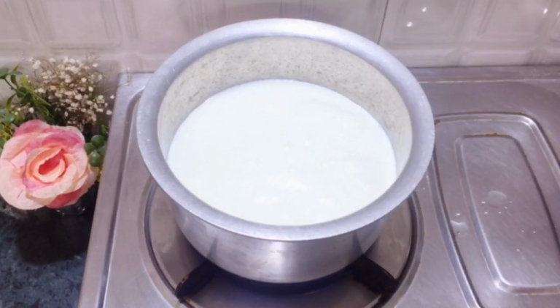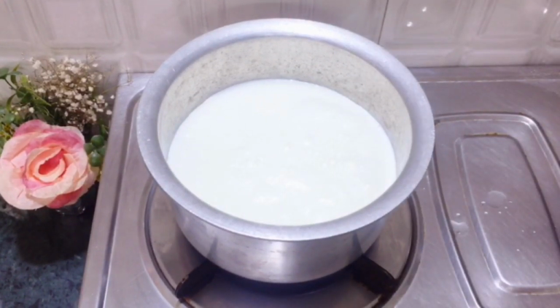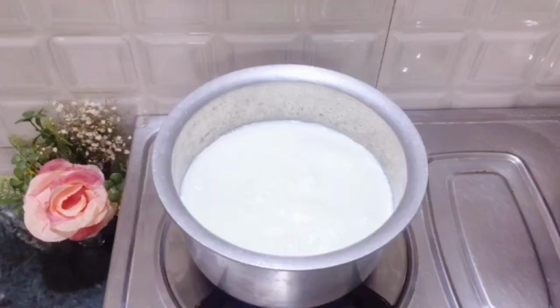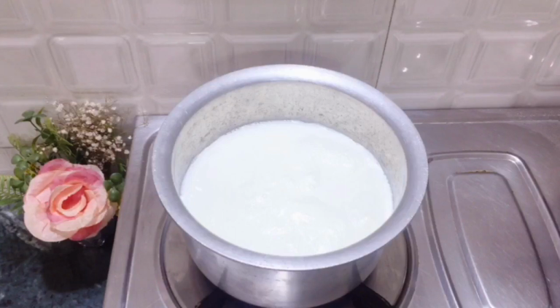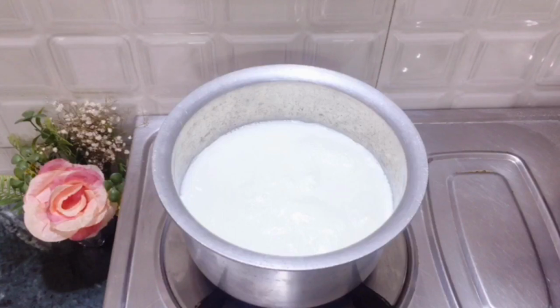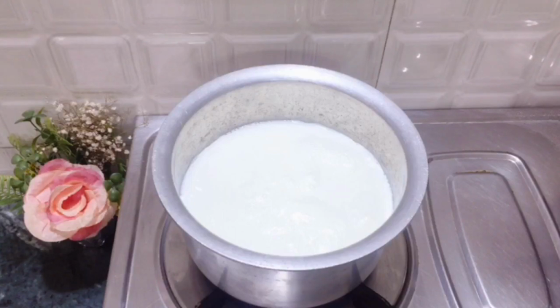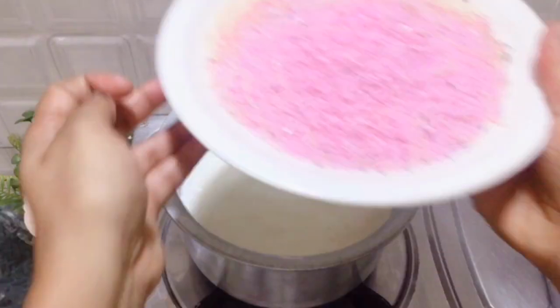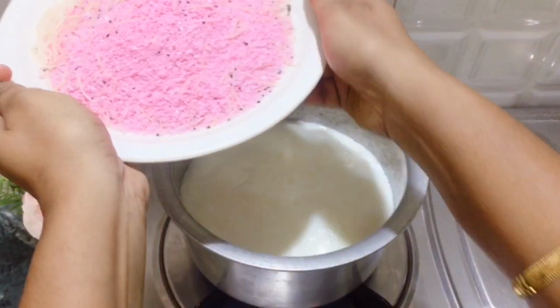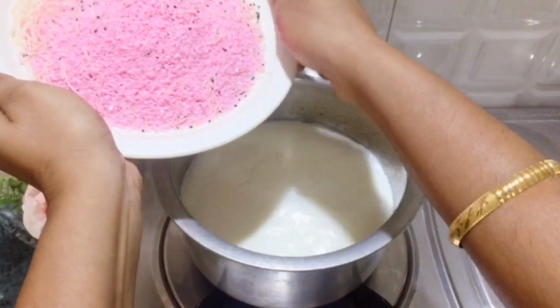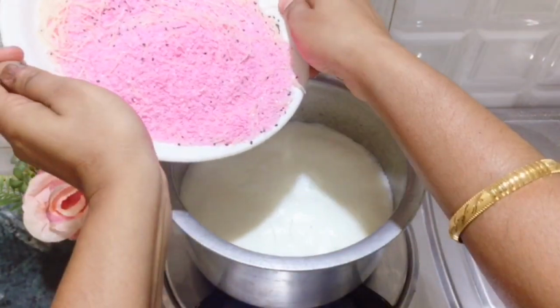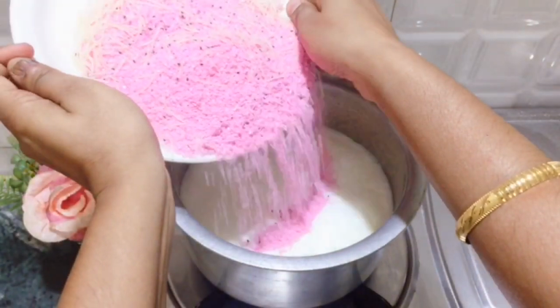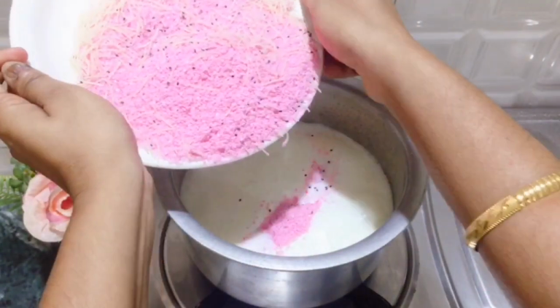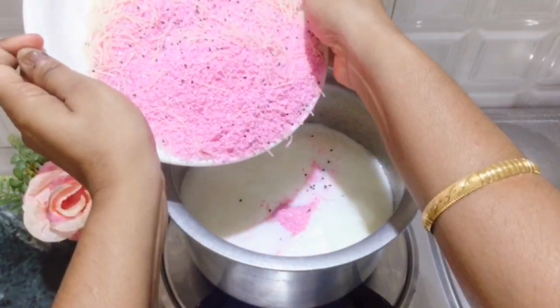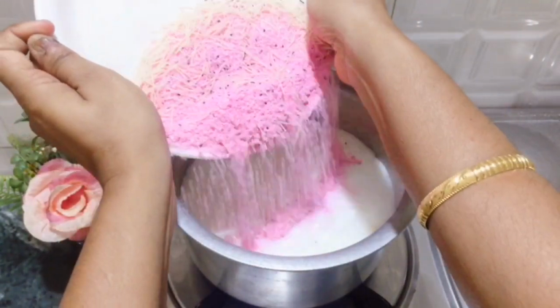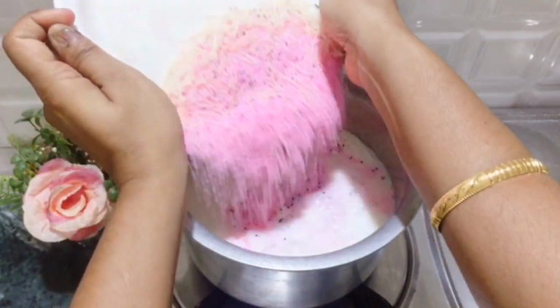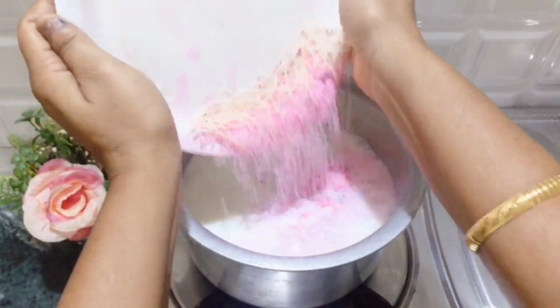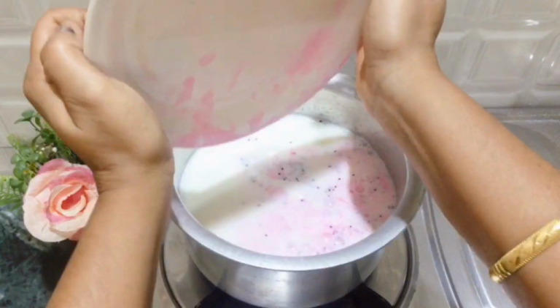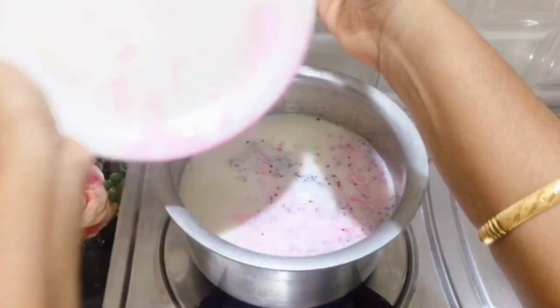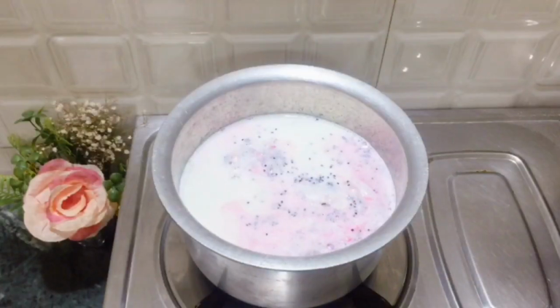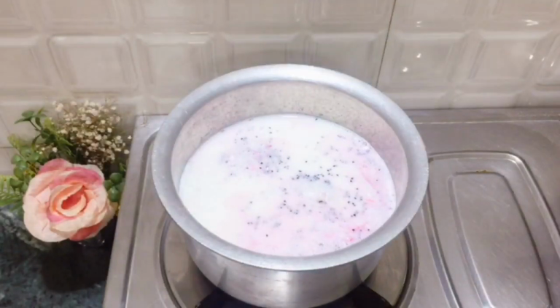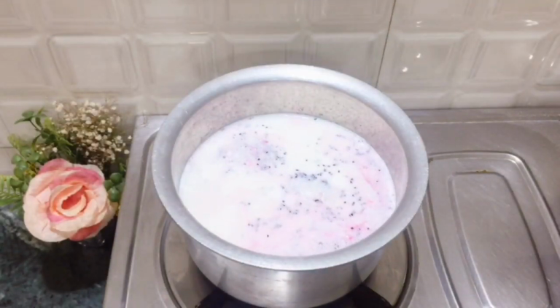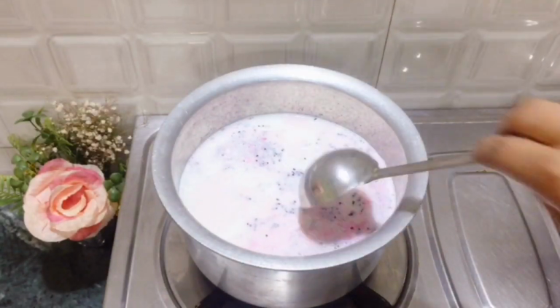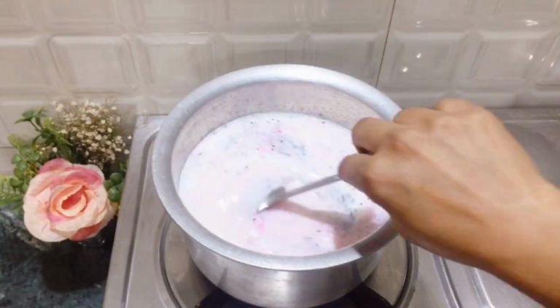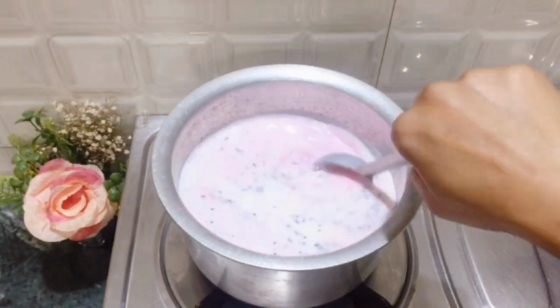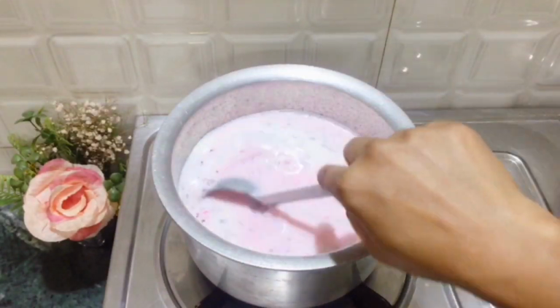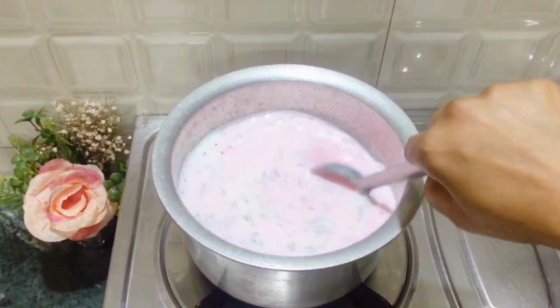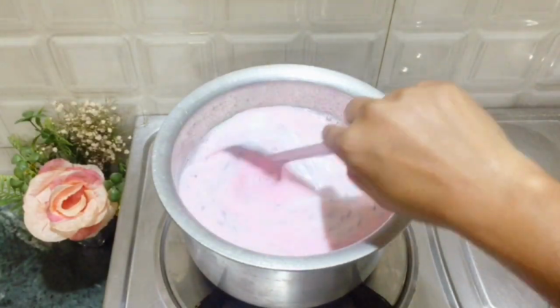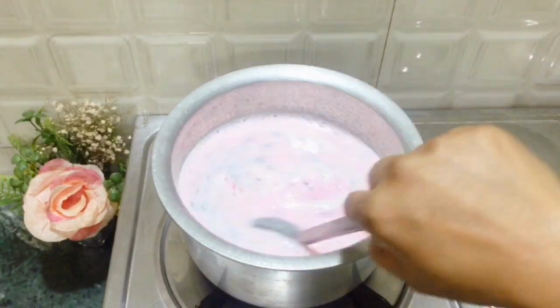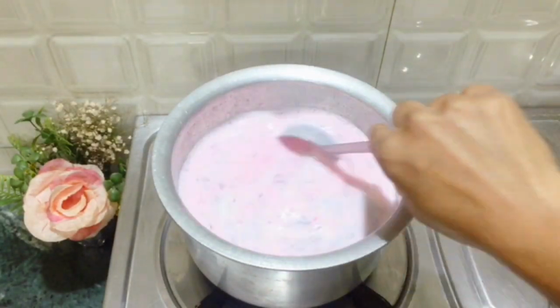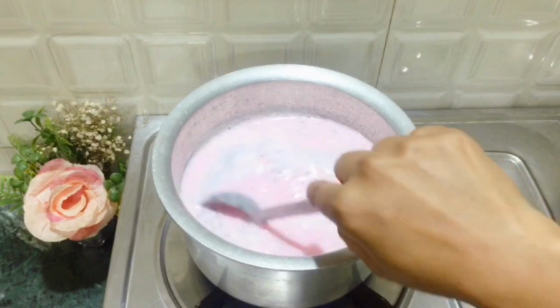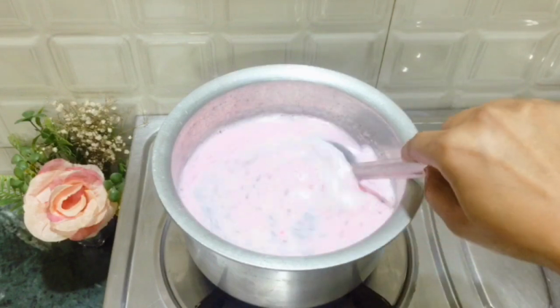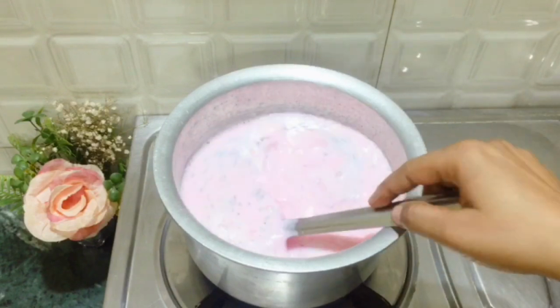I have added the water — you can add 1 glass of water as needed. I have added all the material from the packet into the water.